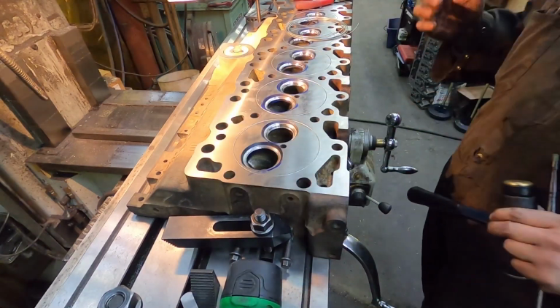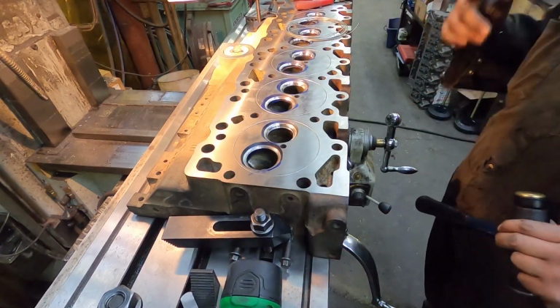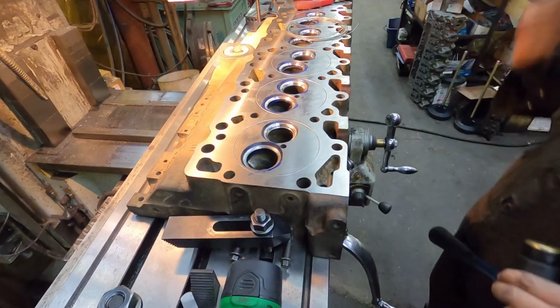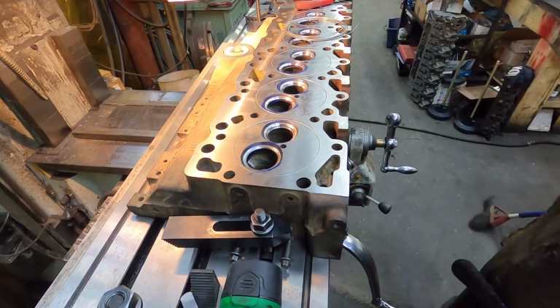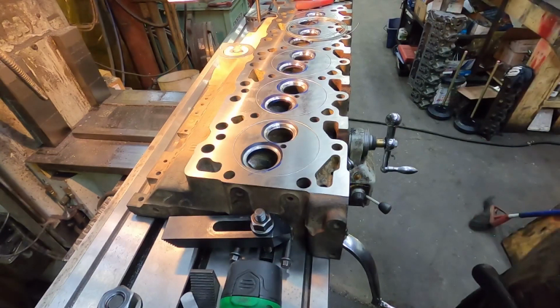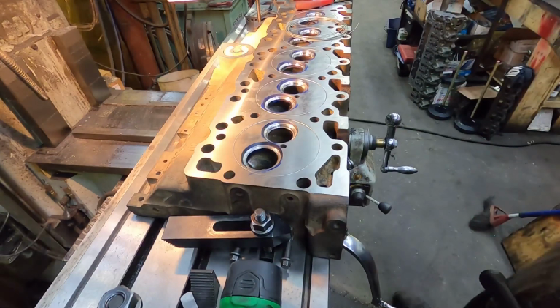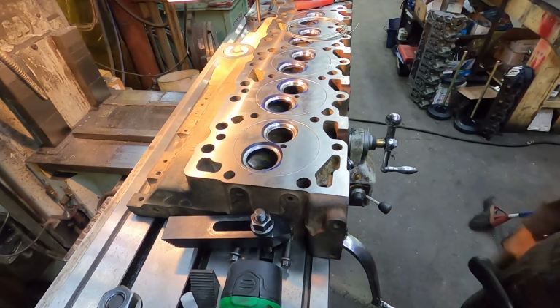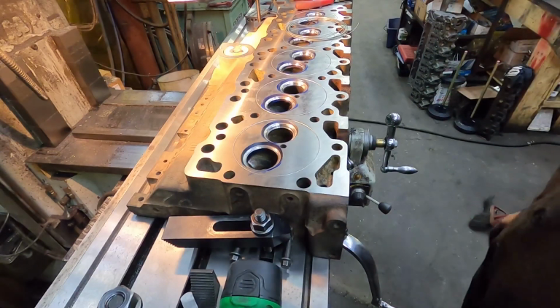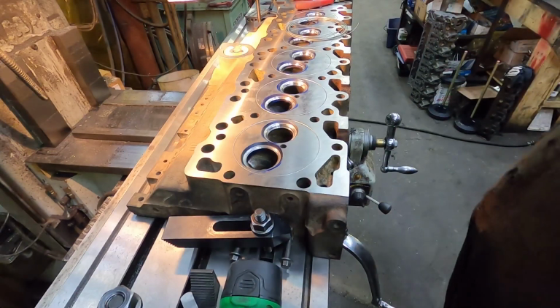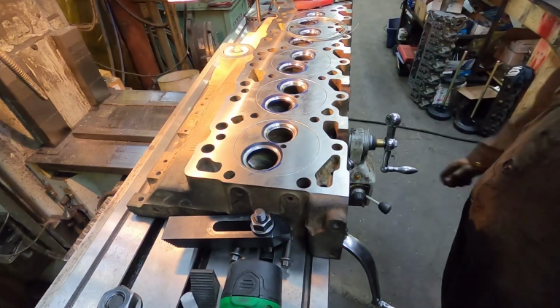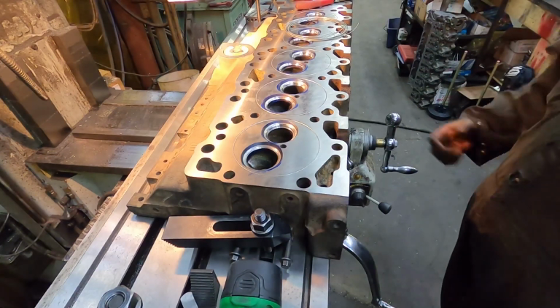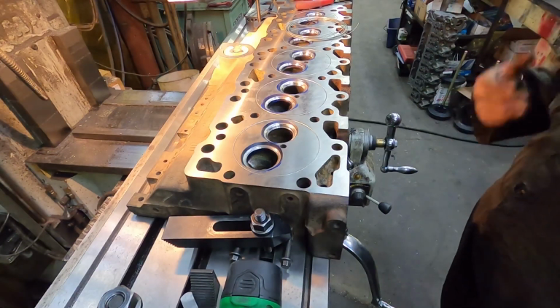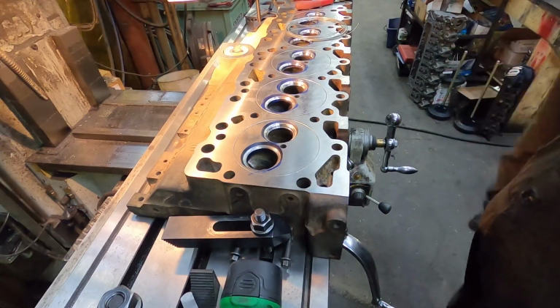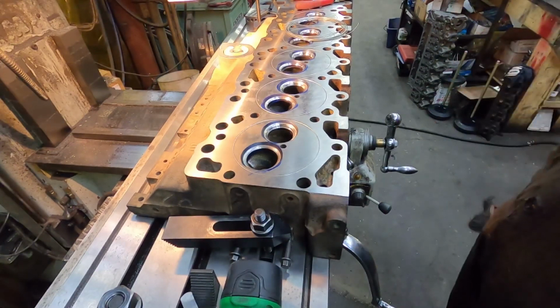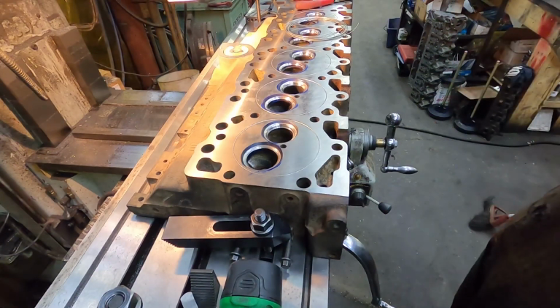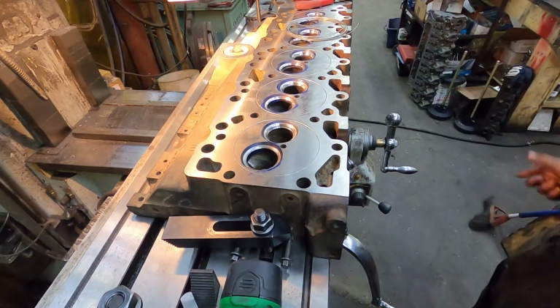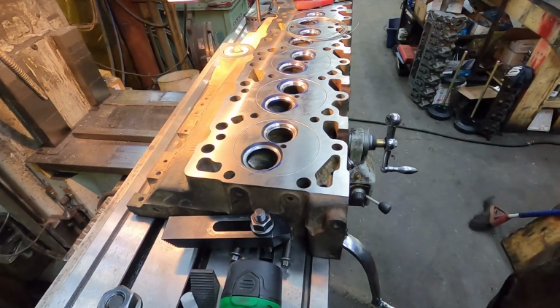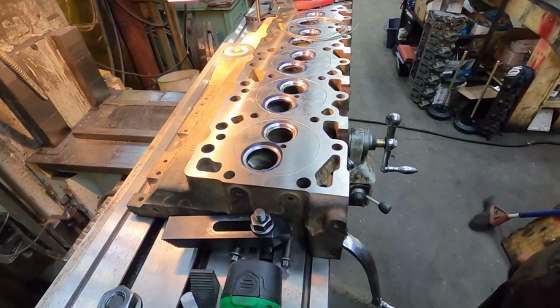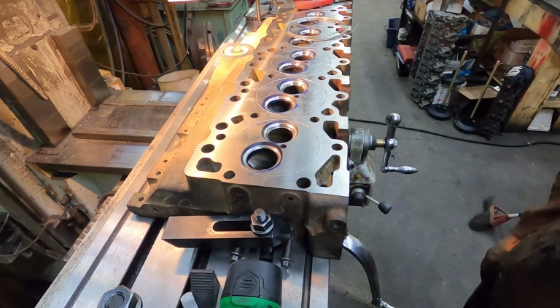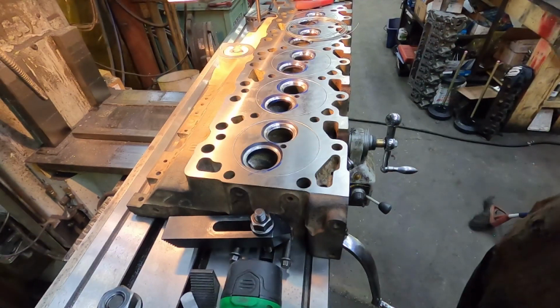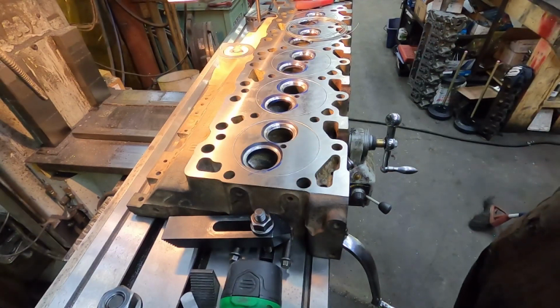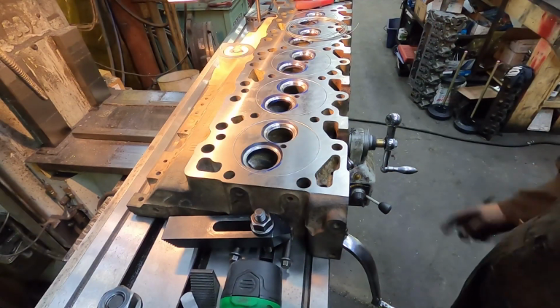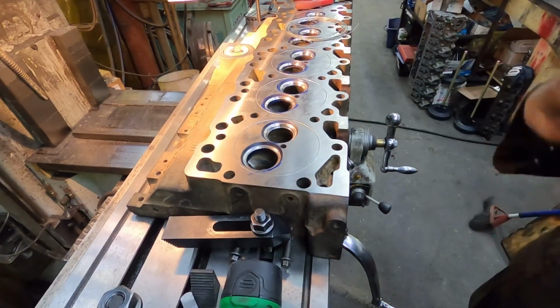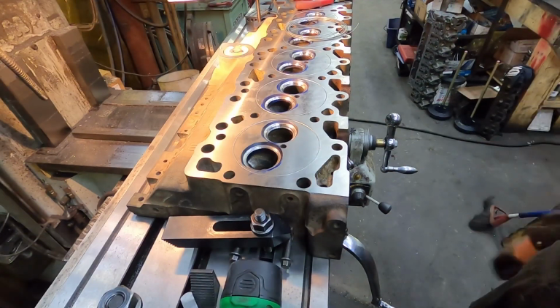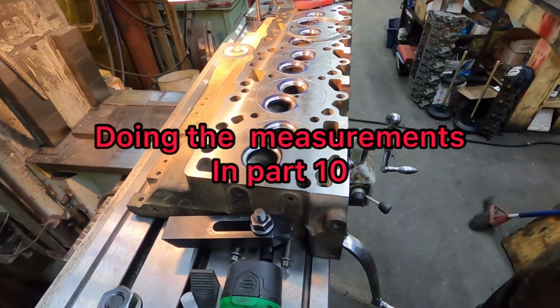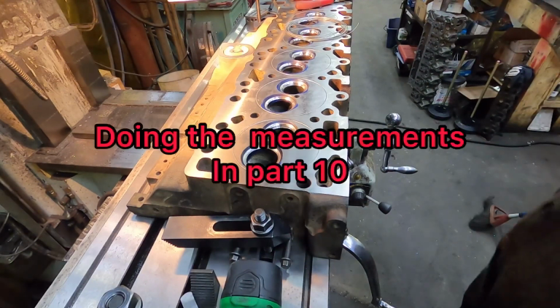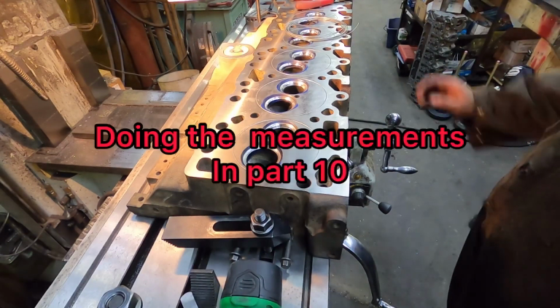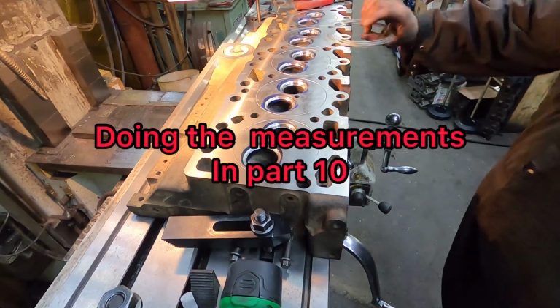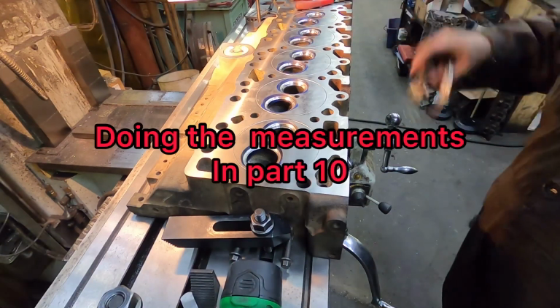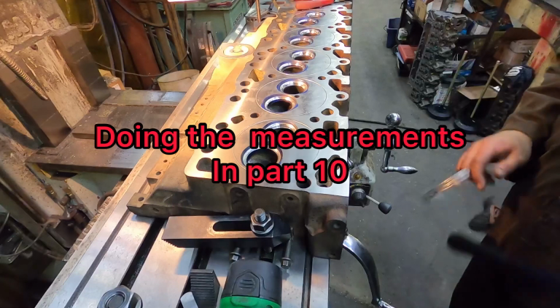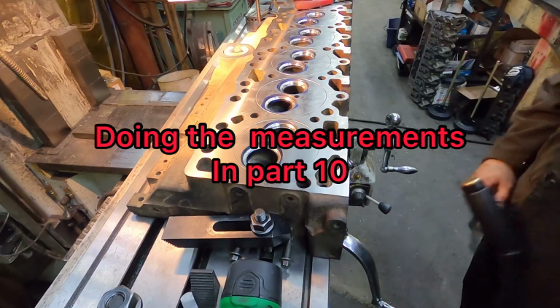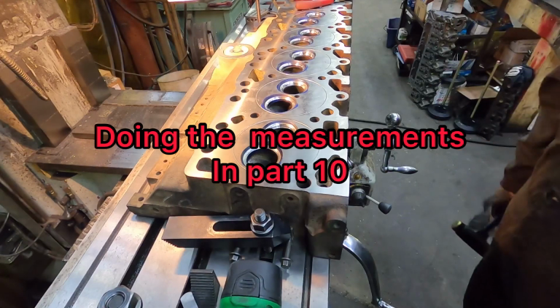I'm gonna throw this in the wash for a few minutes, give it a real good rinse and blow dry, and then I'll meet you guys back and we'll do some measuring on valve heights and all that stuff. See you in a bit.